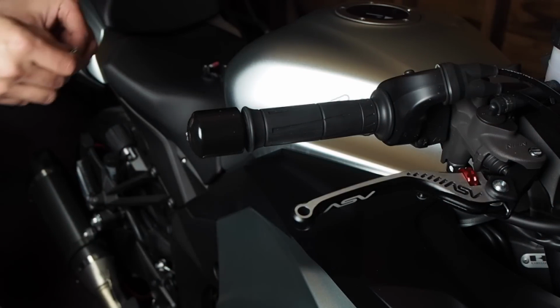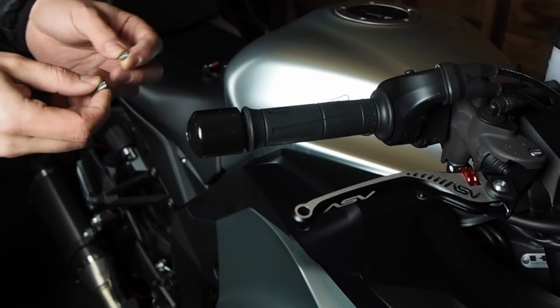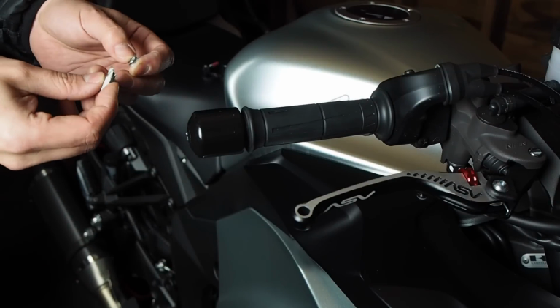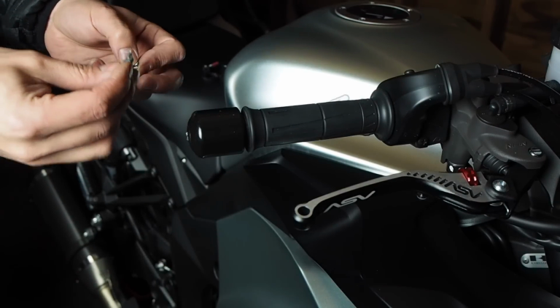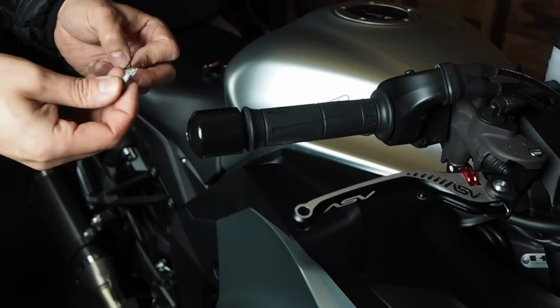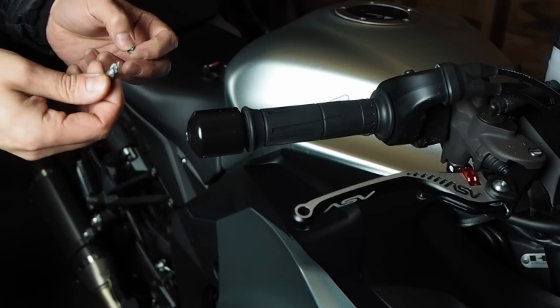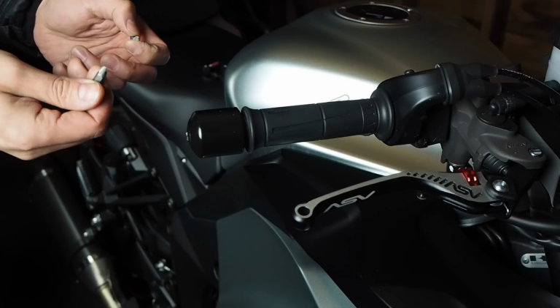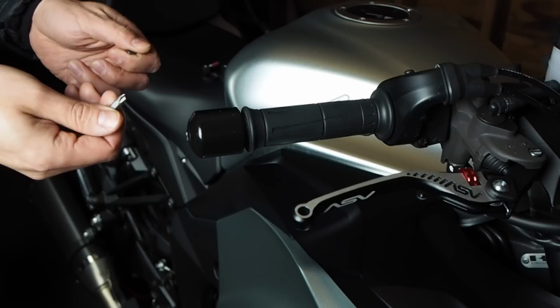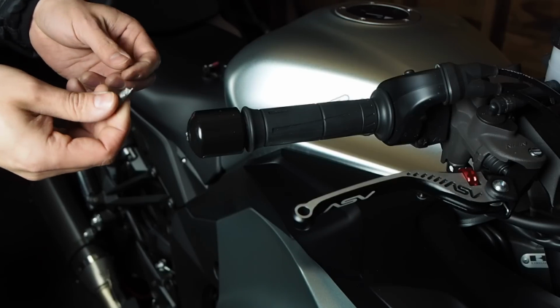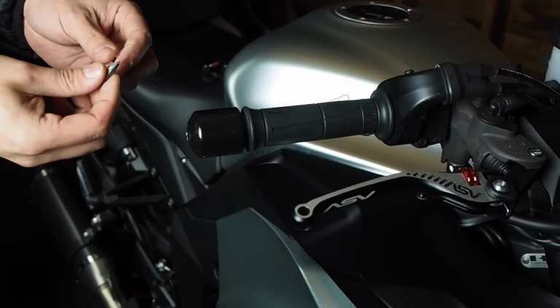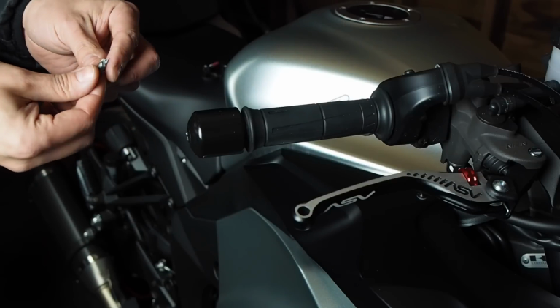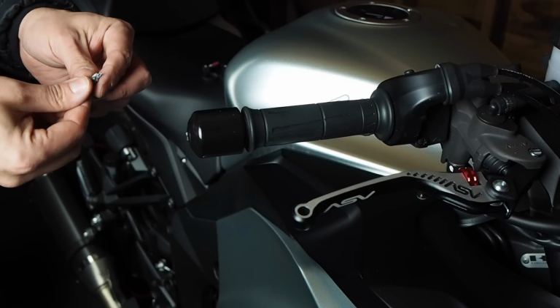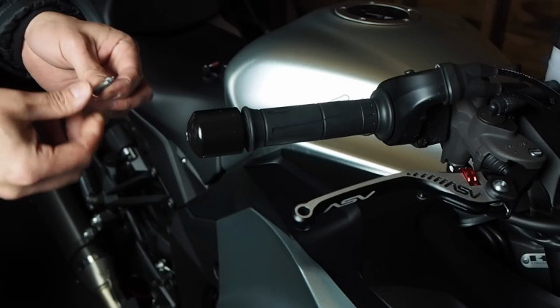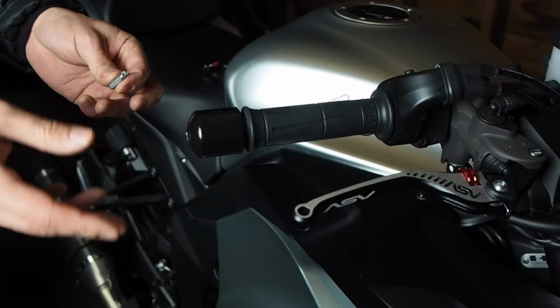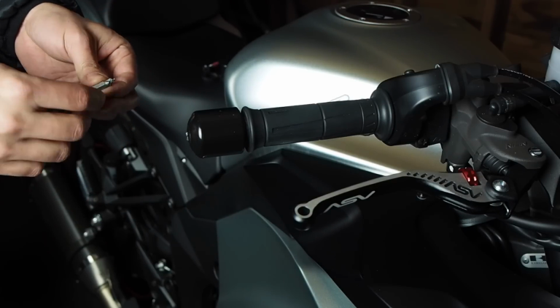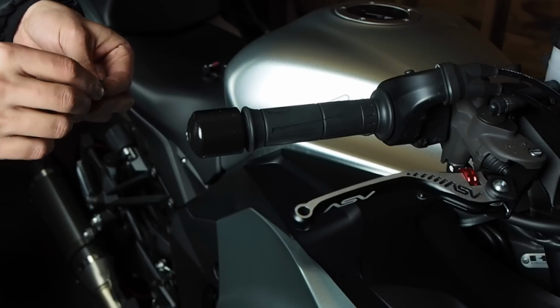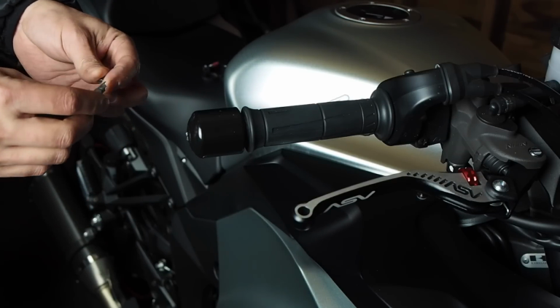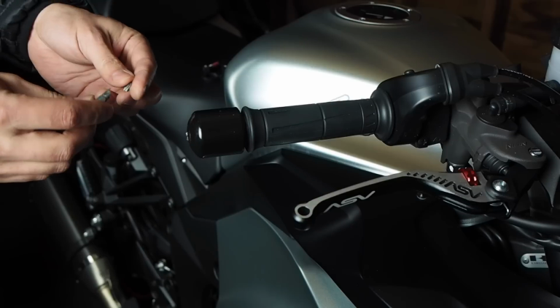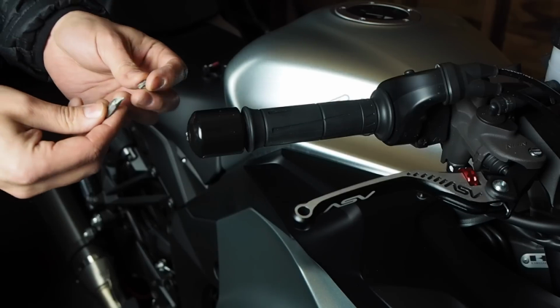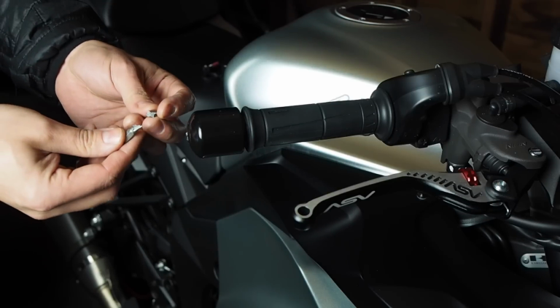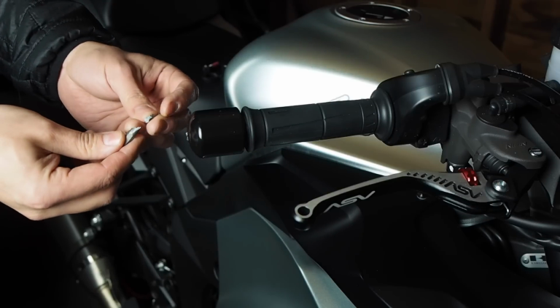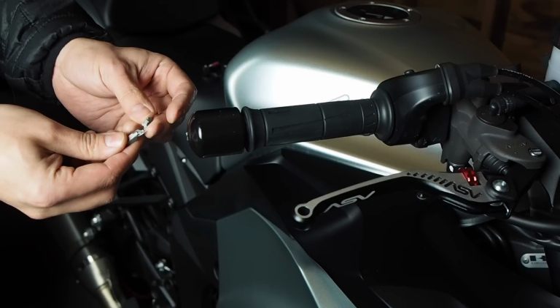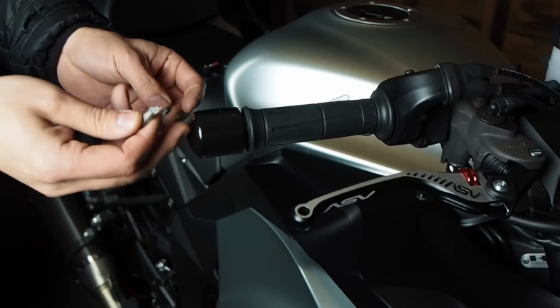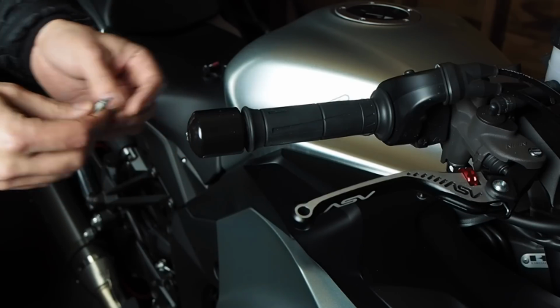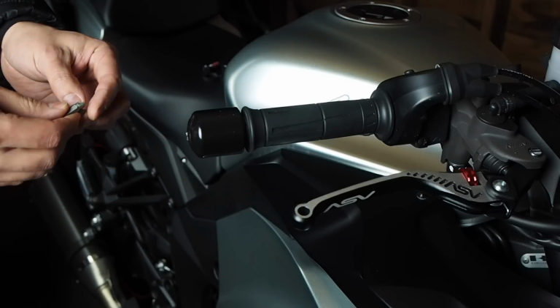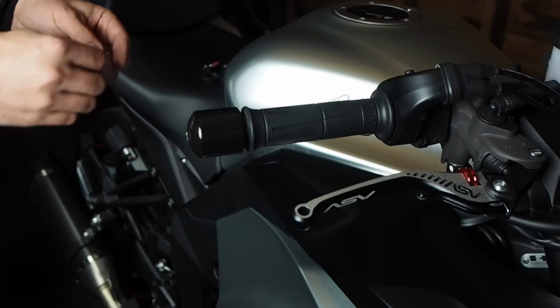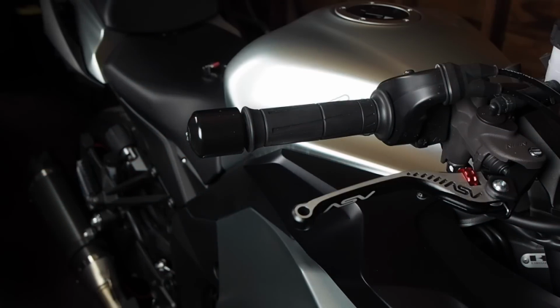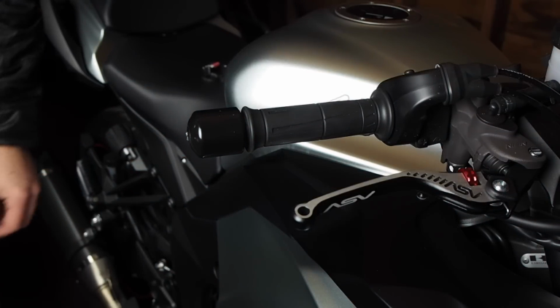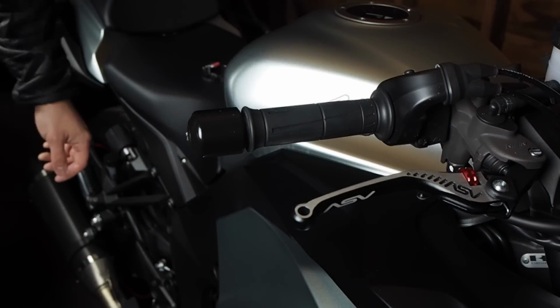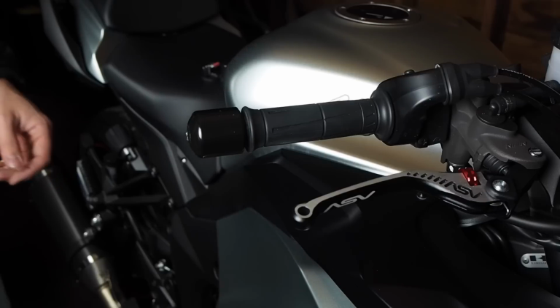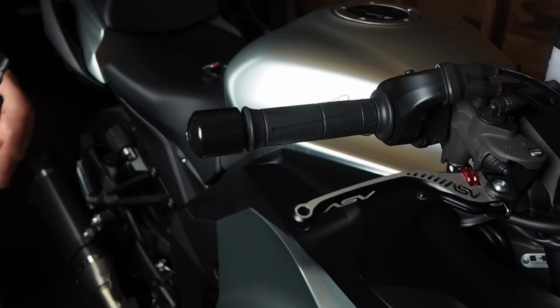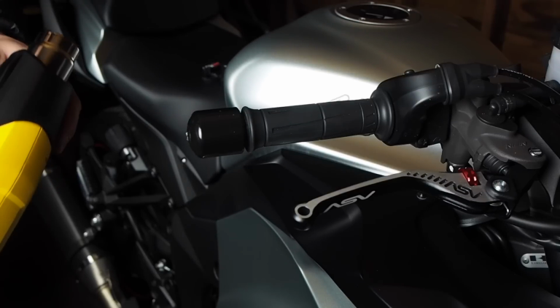When I first tried to take it off, I used a number three Phillips screwdriver bit — you can use either a number three Phillips or a number three JIS. And as you can see, it just shattered the bit trying to take this thing off.